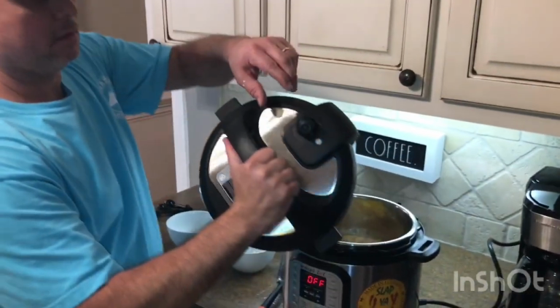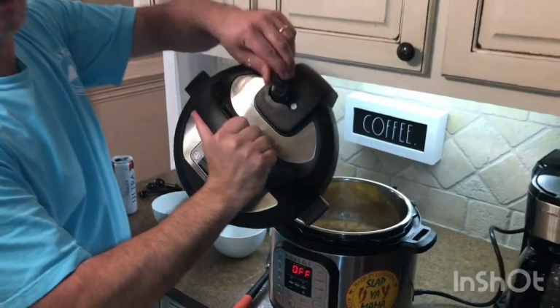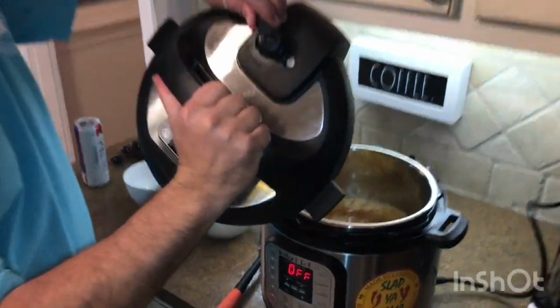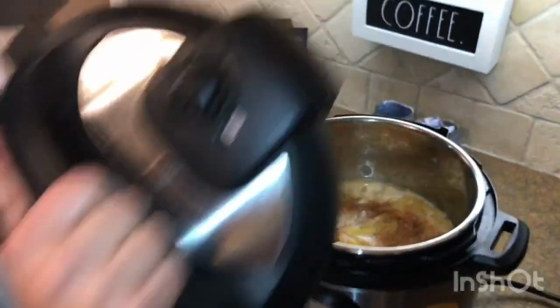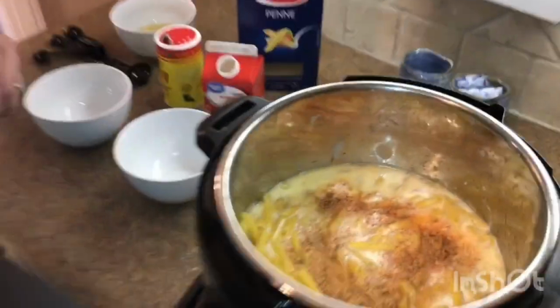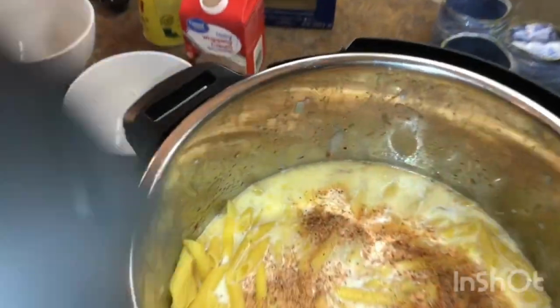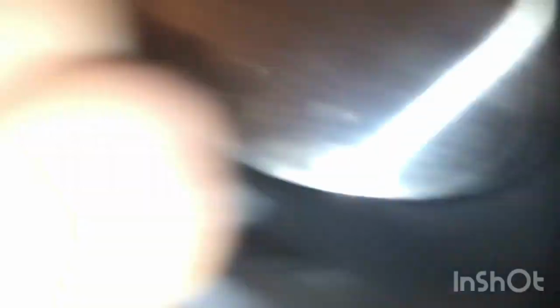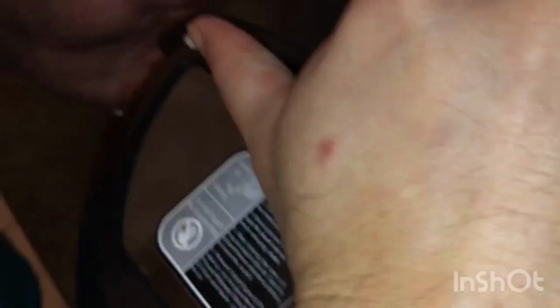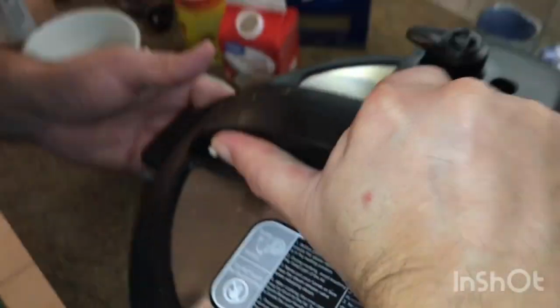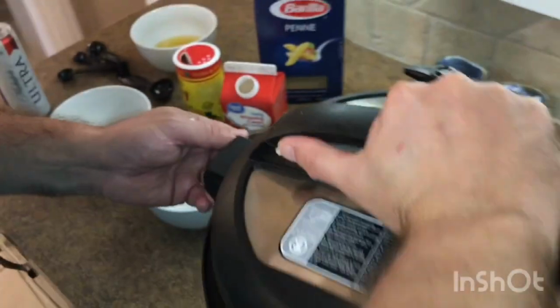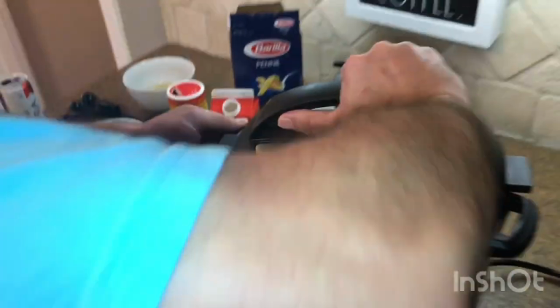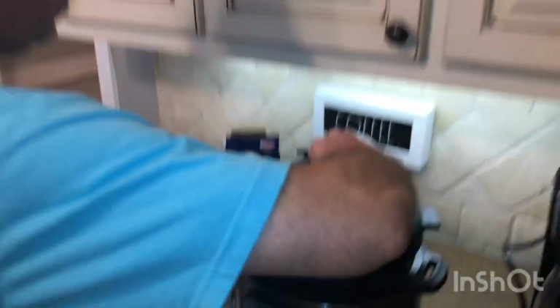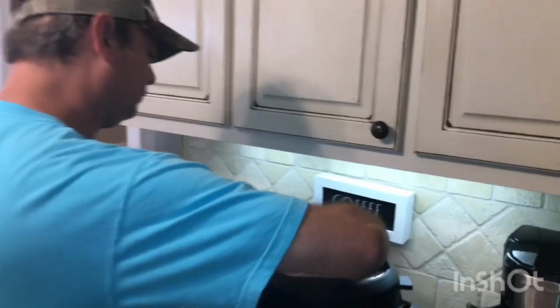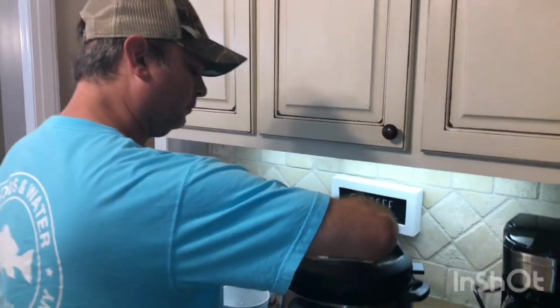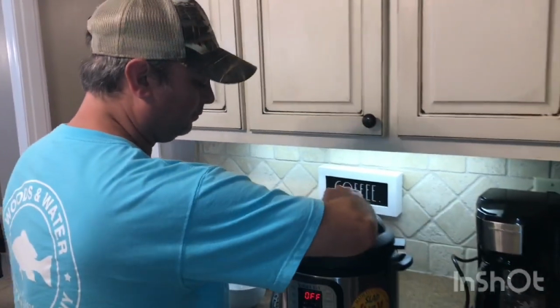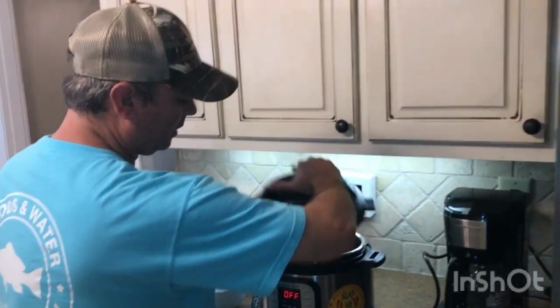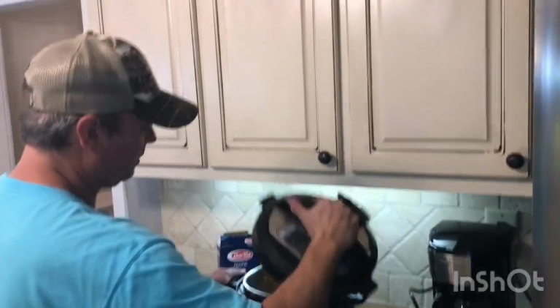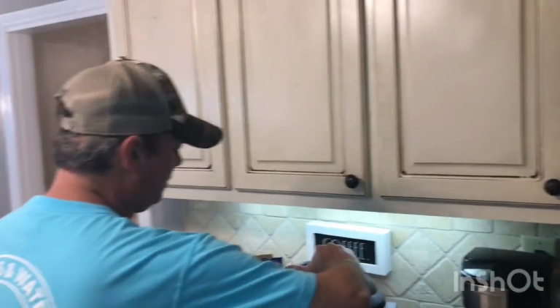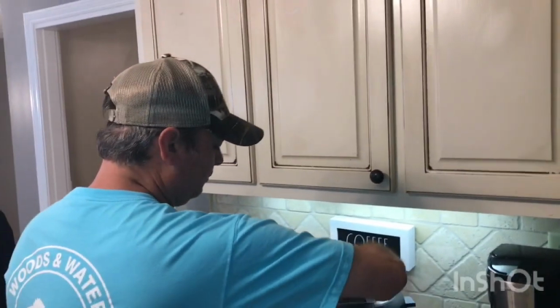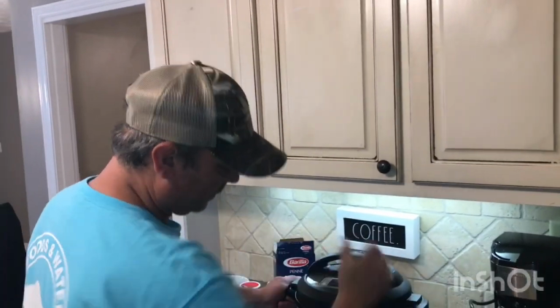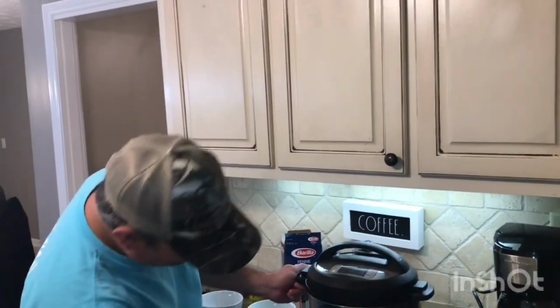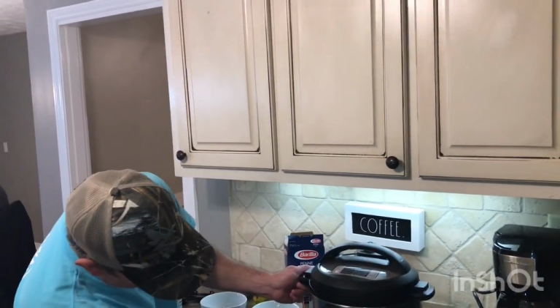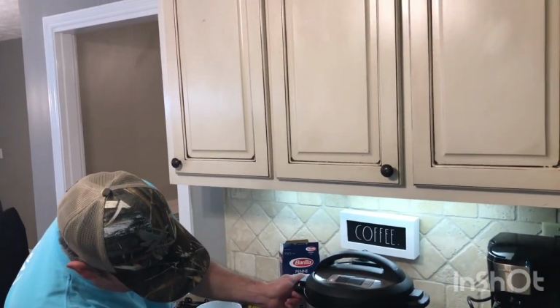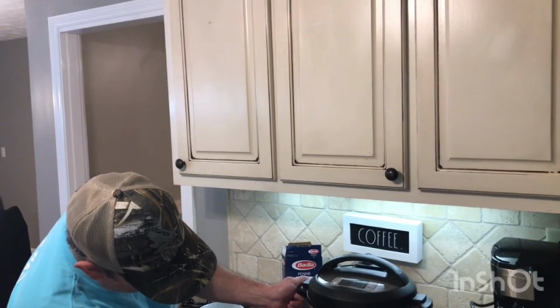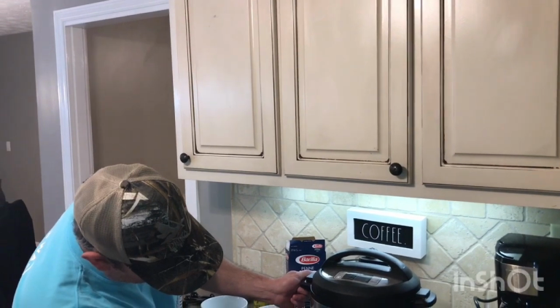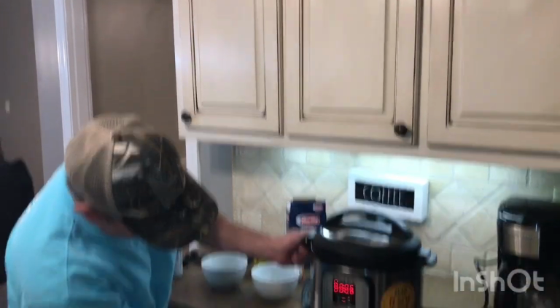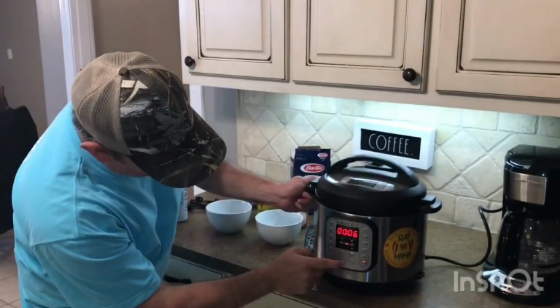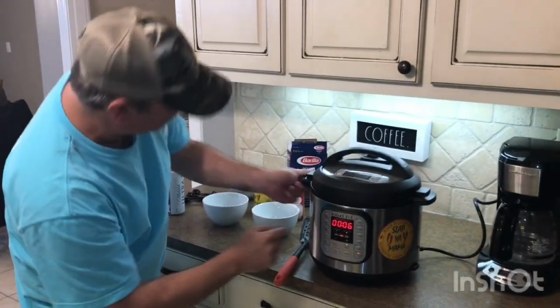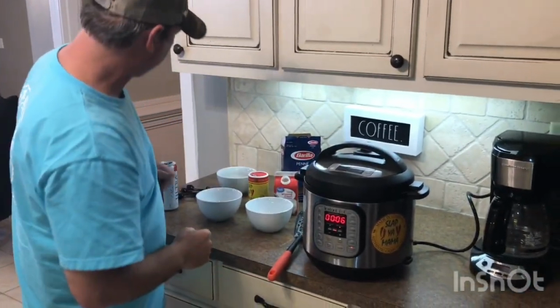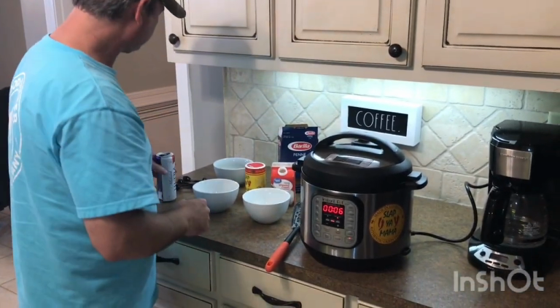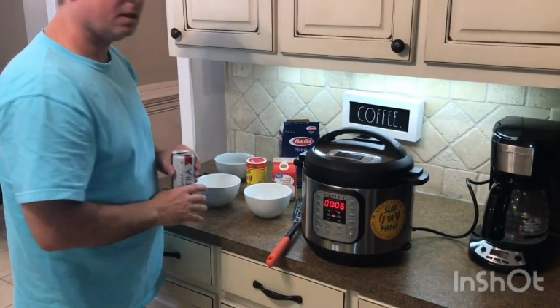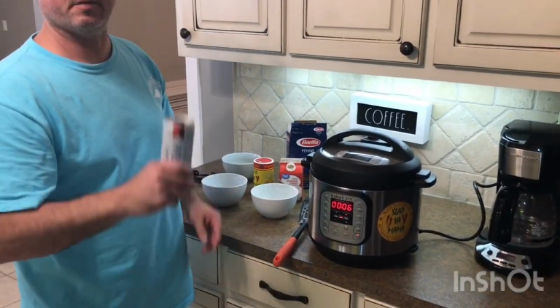Alright, got my lid — set it to seal position. Pressure cook, six minutes. We'll be back.